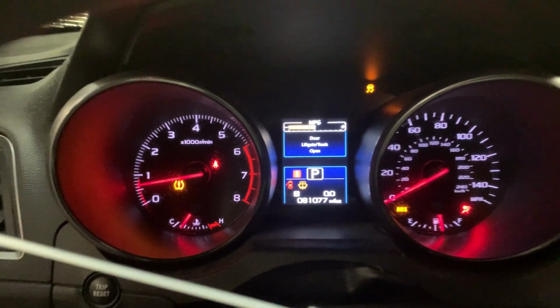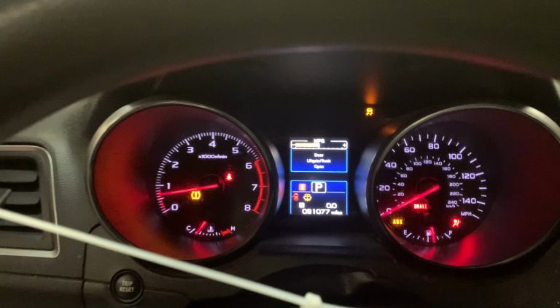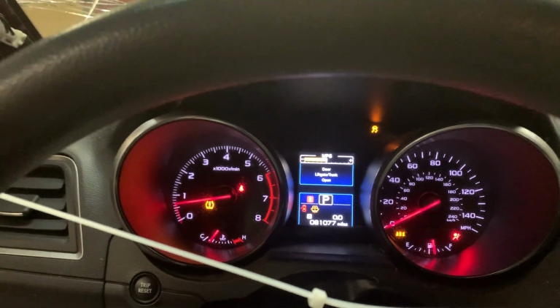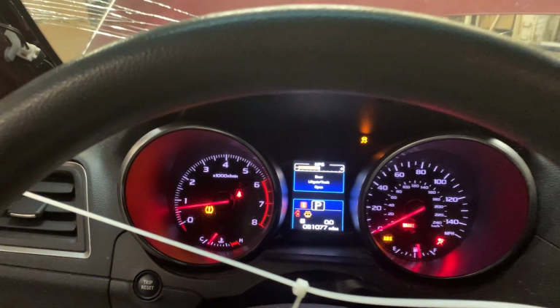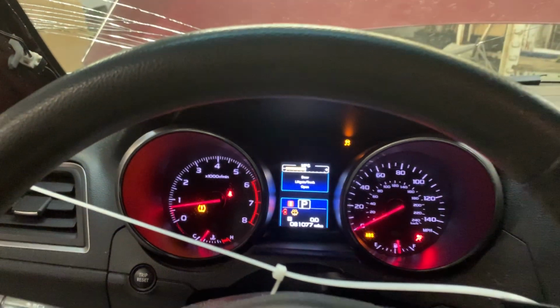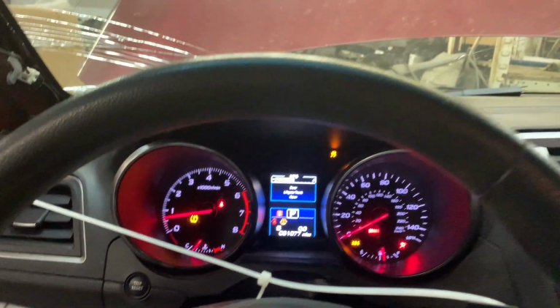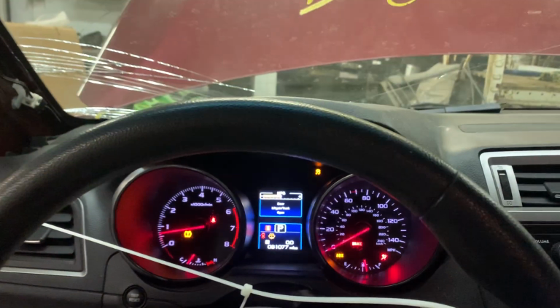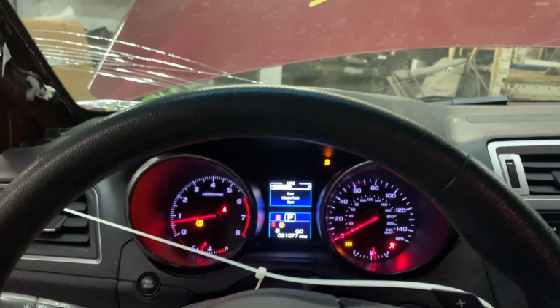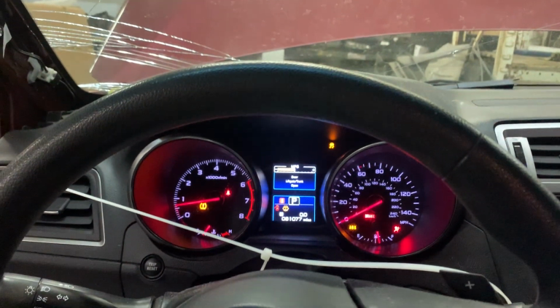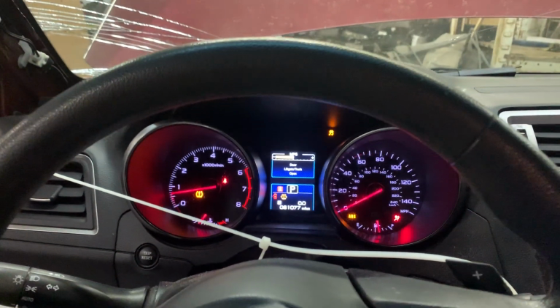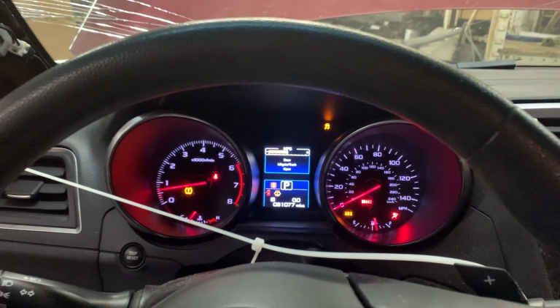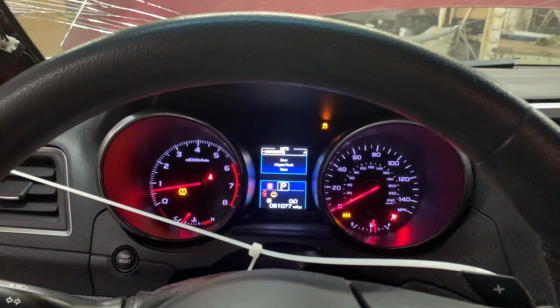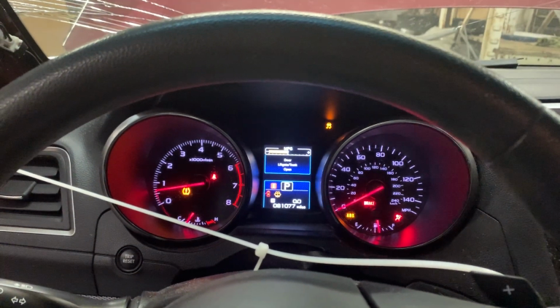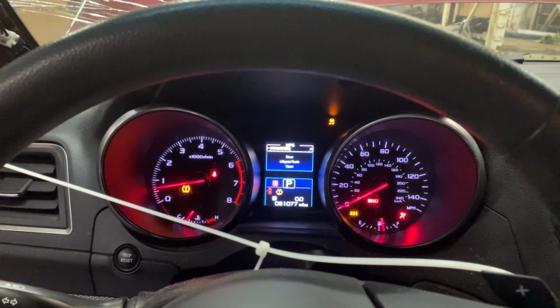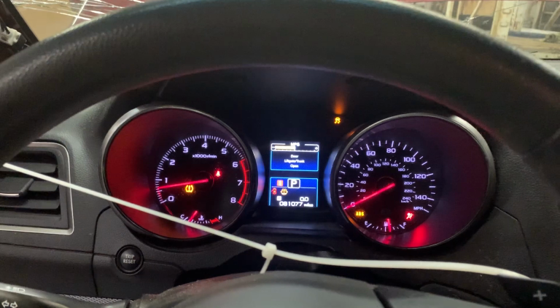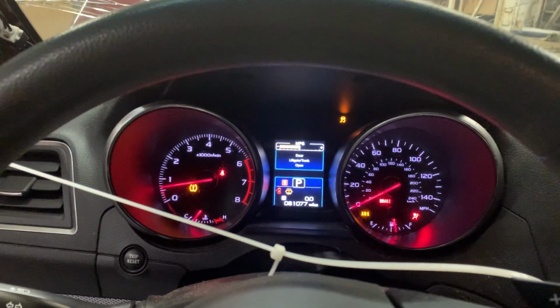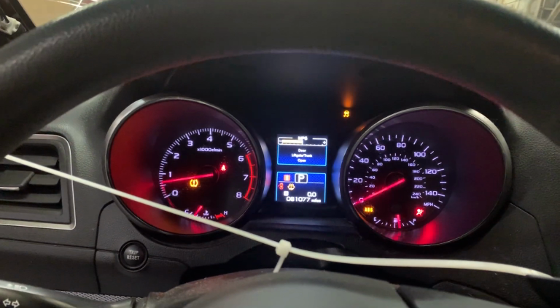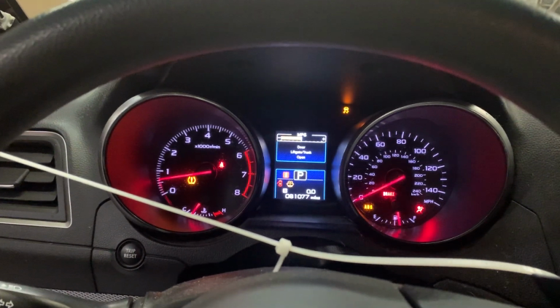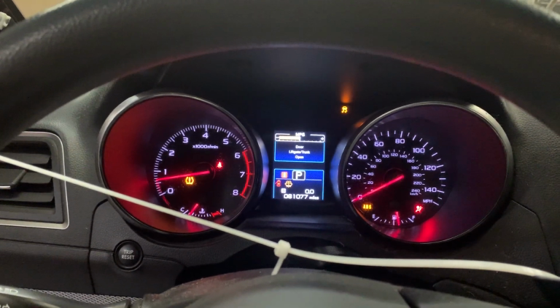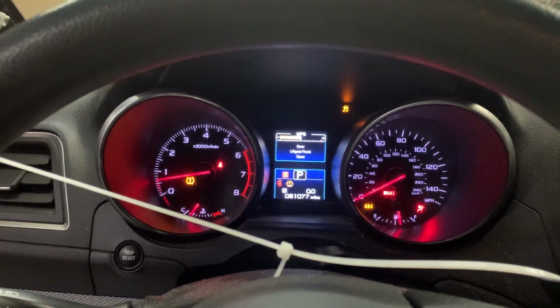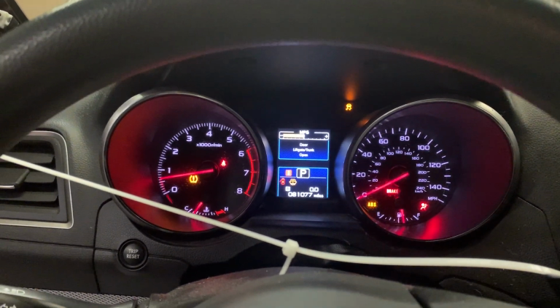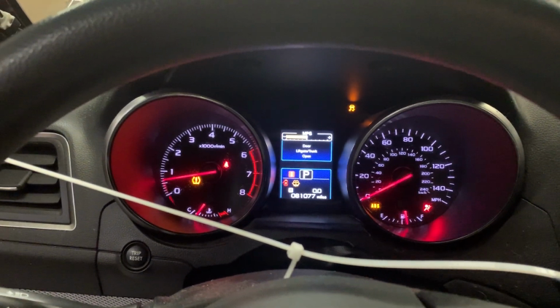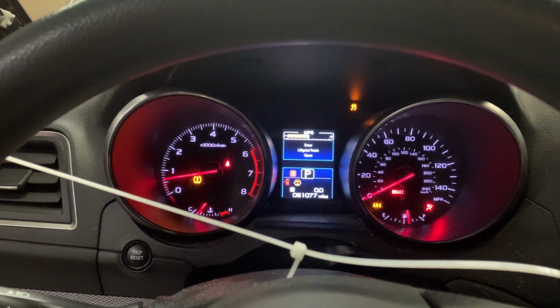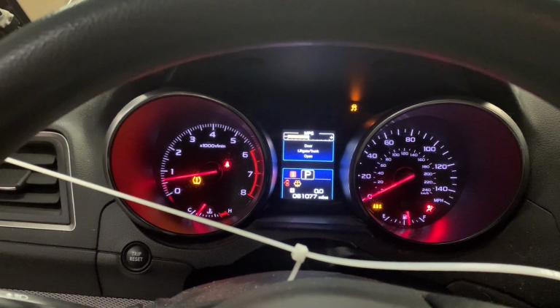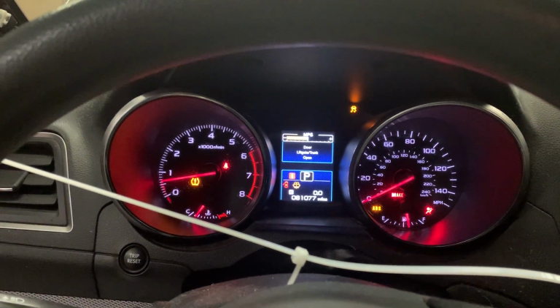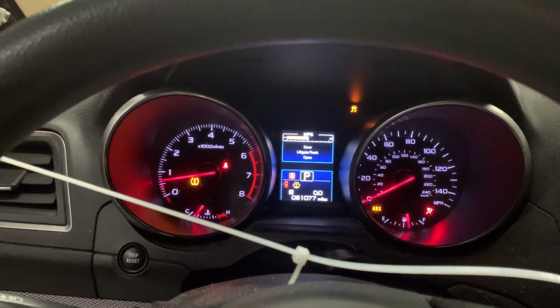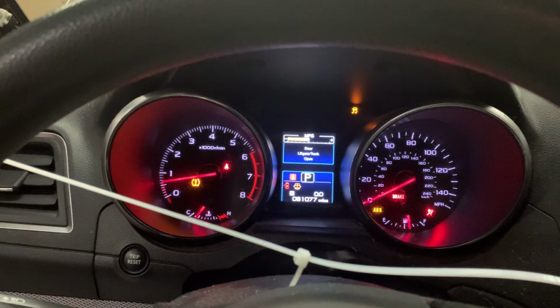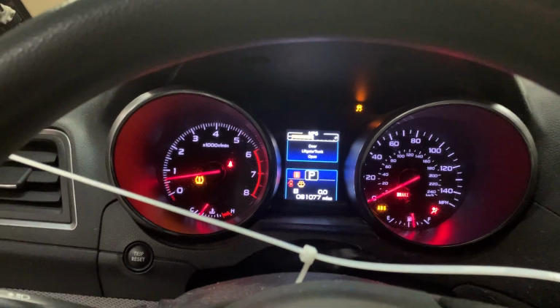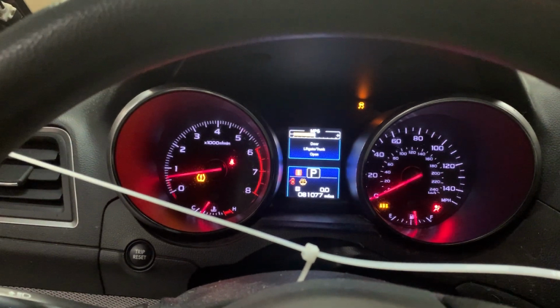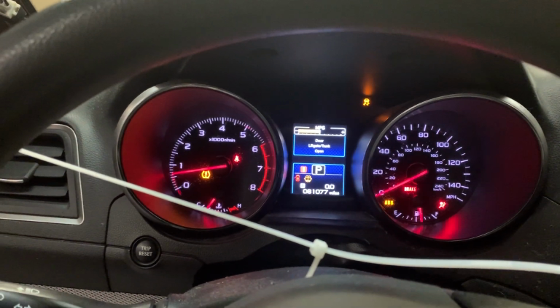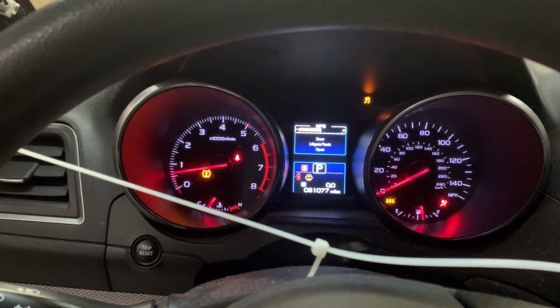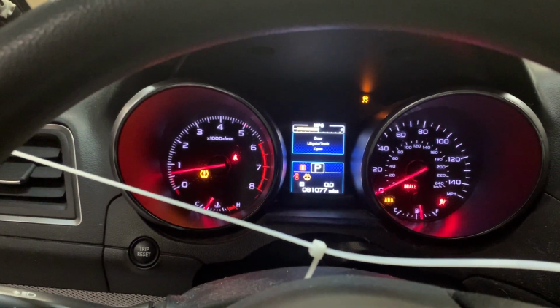And that is our test video for Dings Auto Parts stock number D20C030 — 2015 Subaru Legacy sedan, 2.5 liter CVT automatic with 81,000 miles on it.